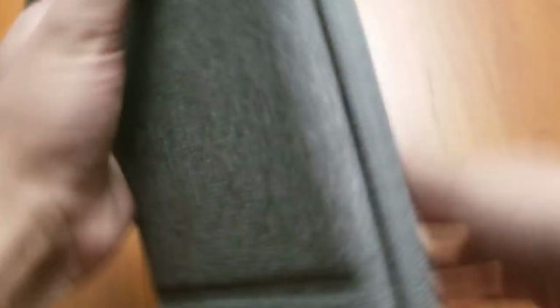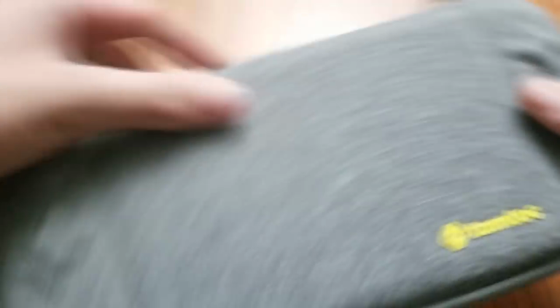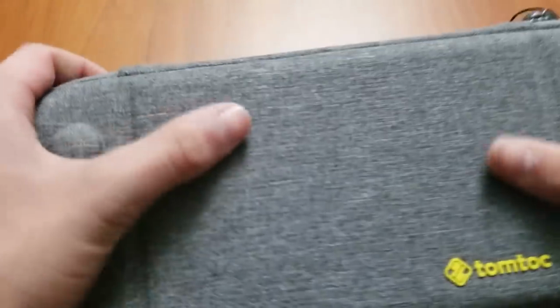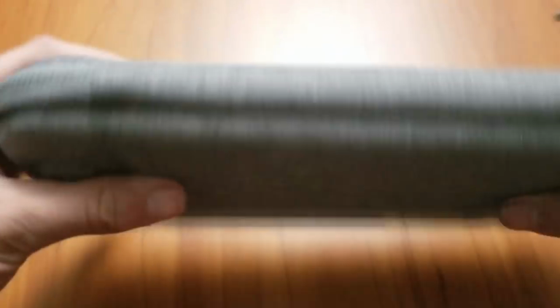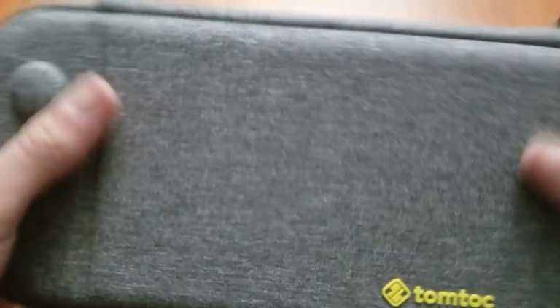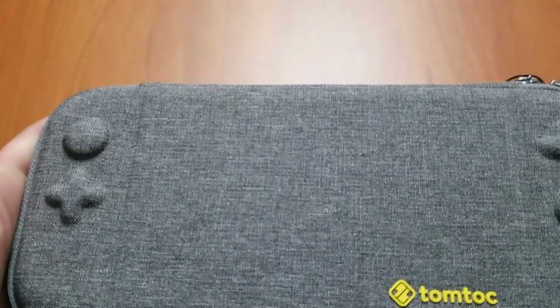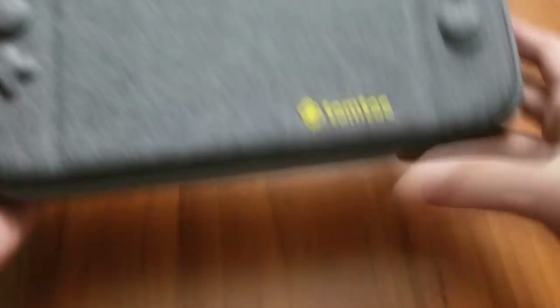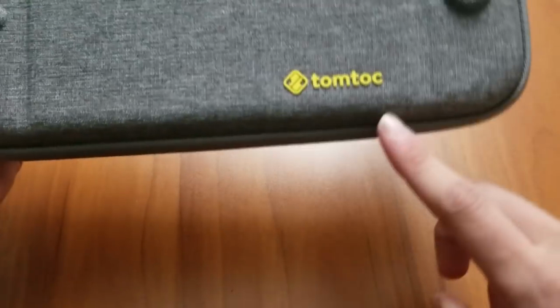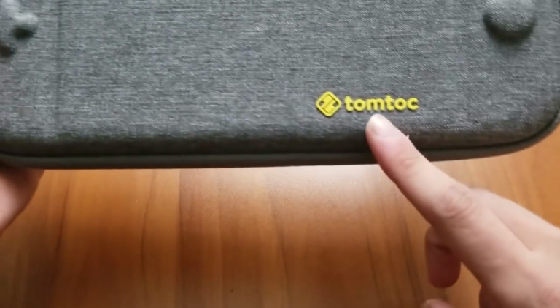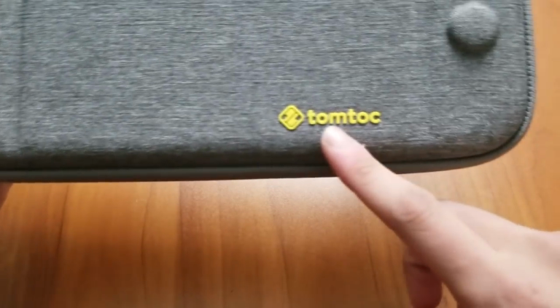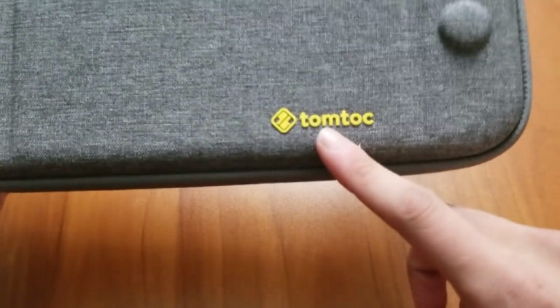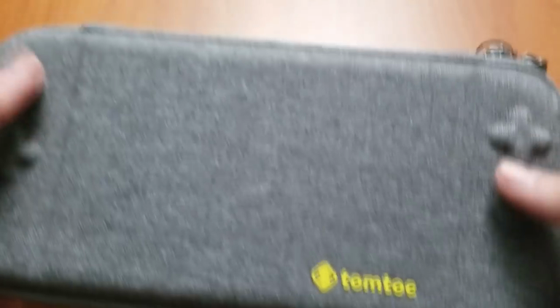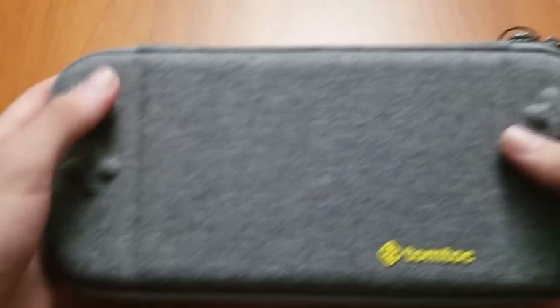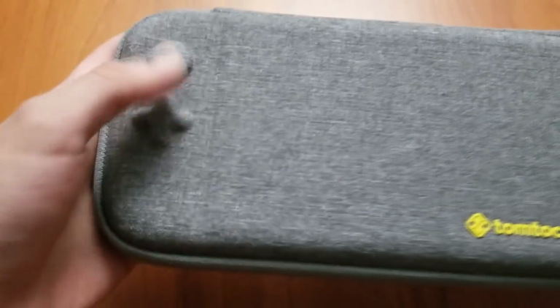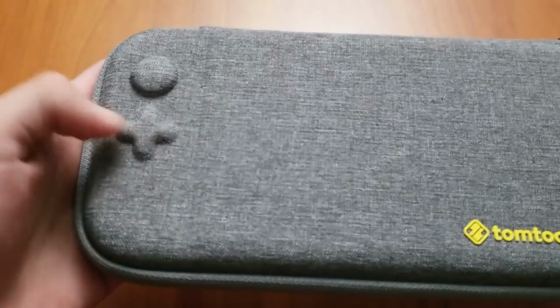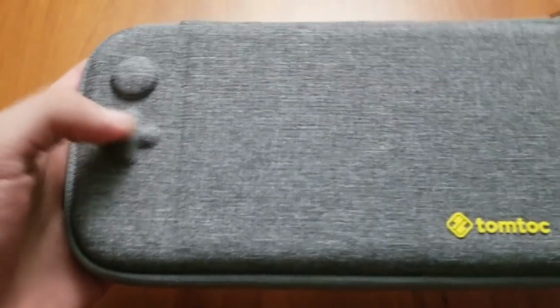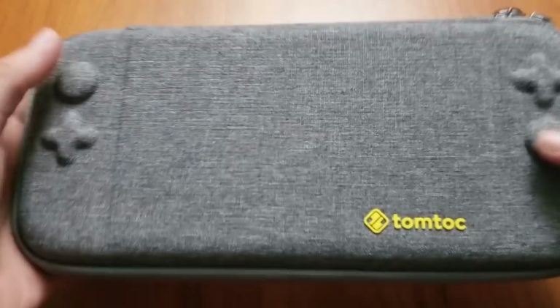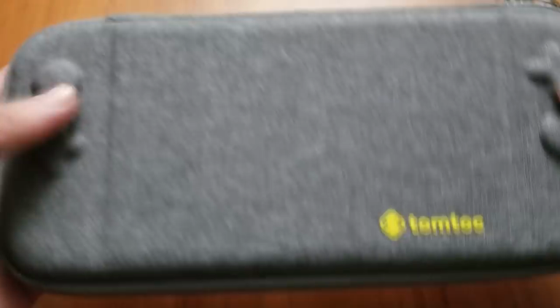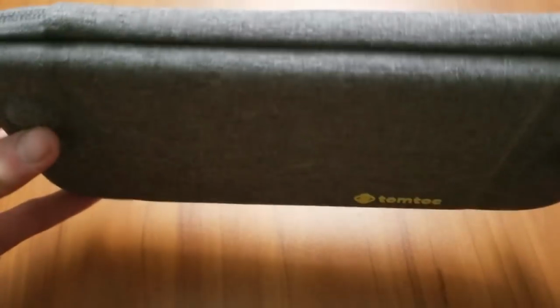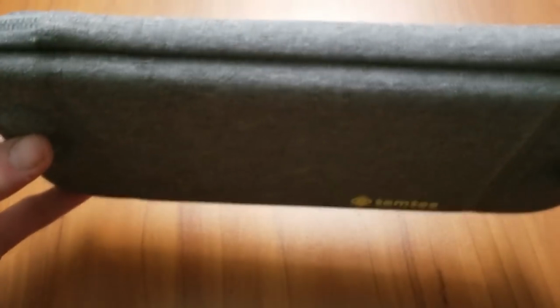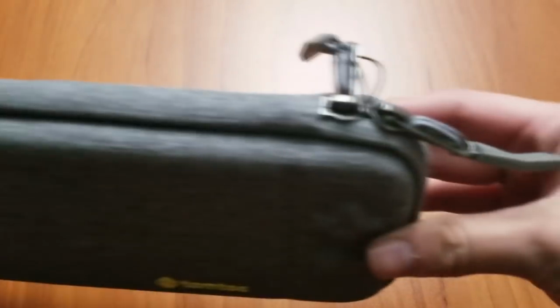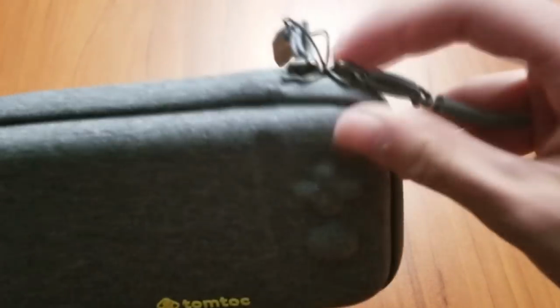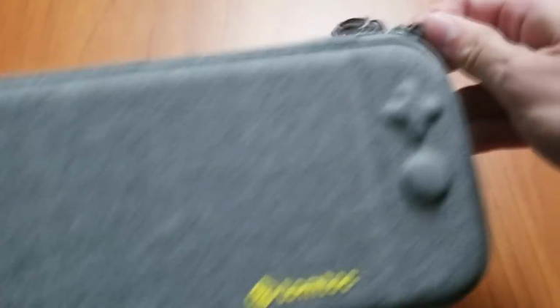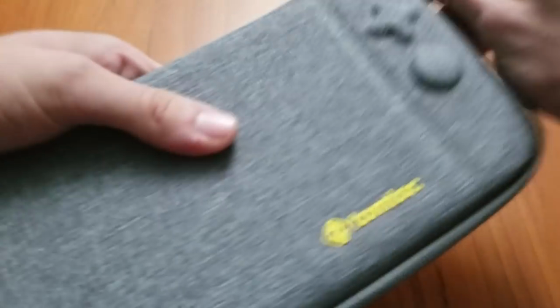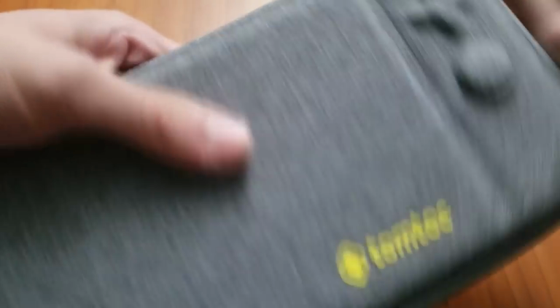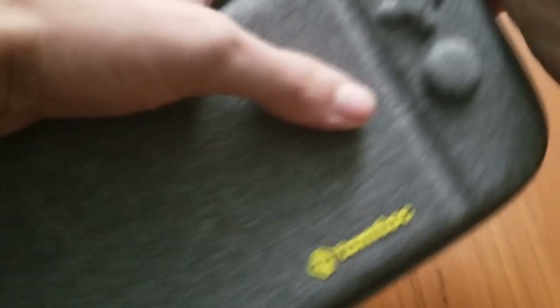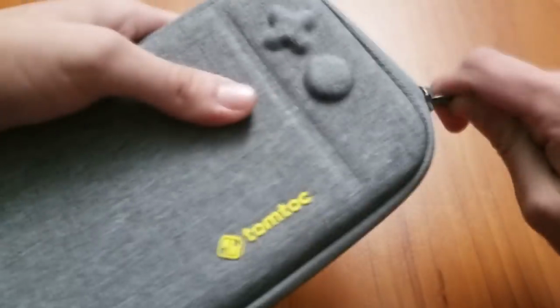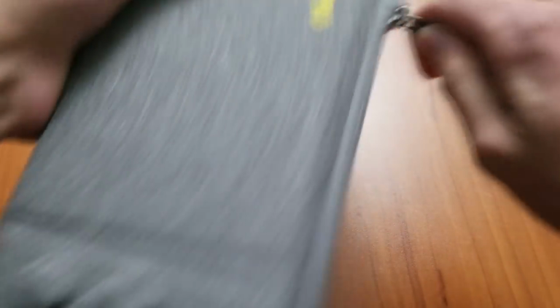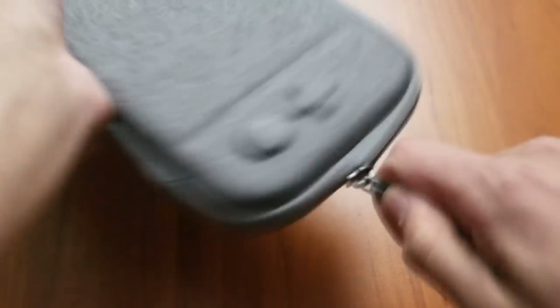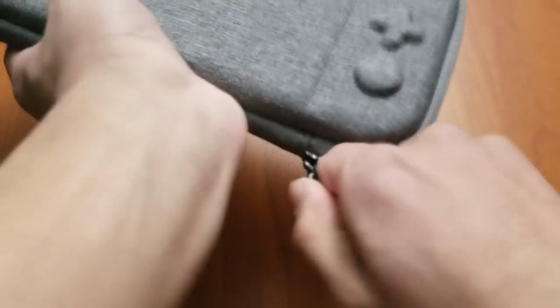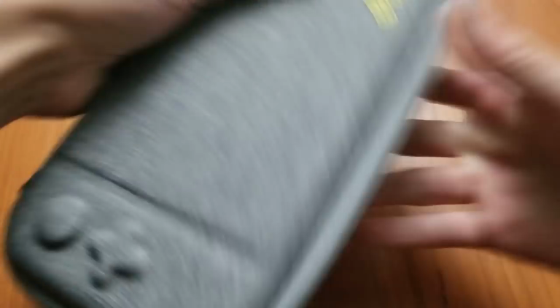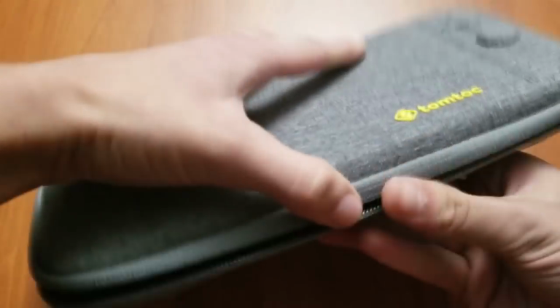It actually feels really nice. There's the TomTalk symbol right there and the cutouts for the buttons and the analogs. And you have two zippers here — it's a really nice zipper.